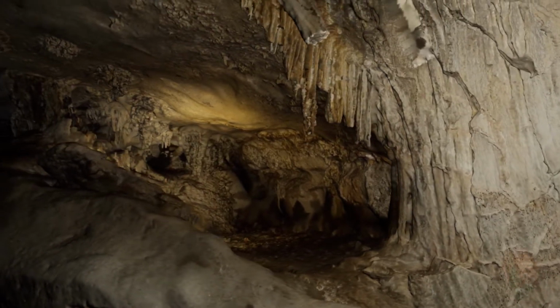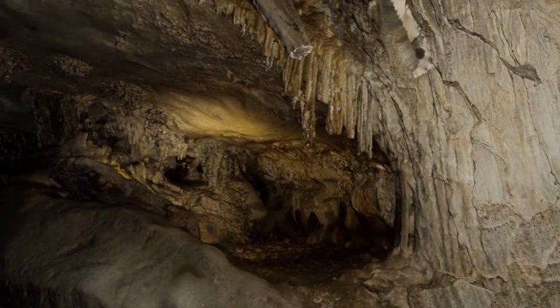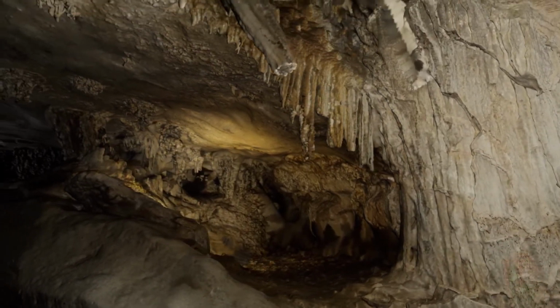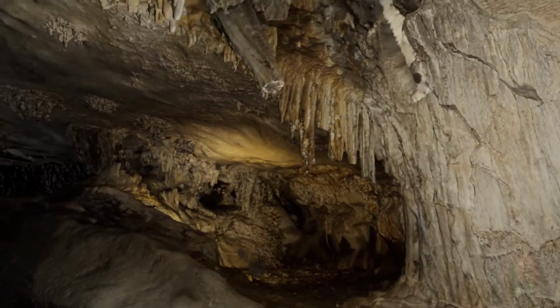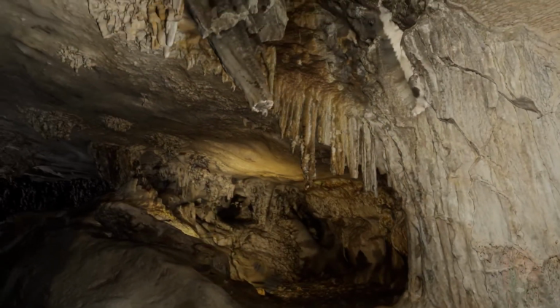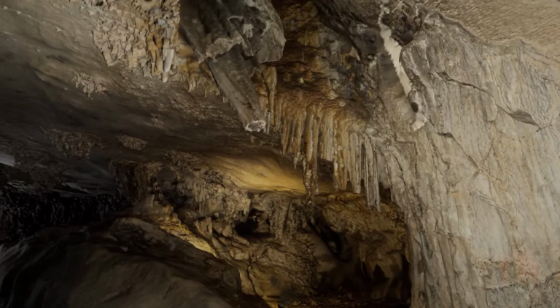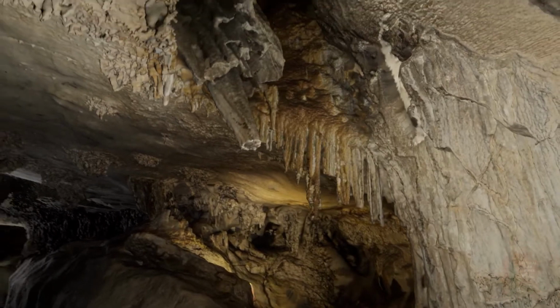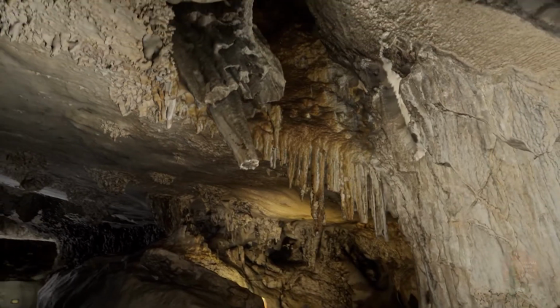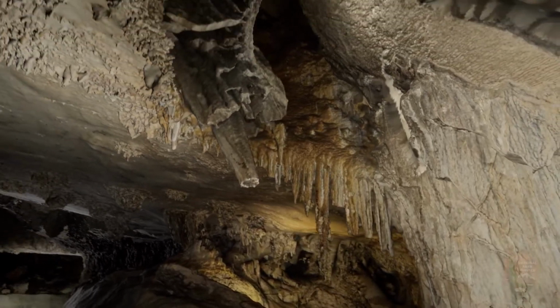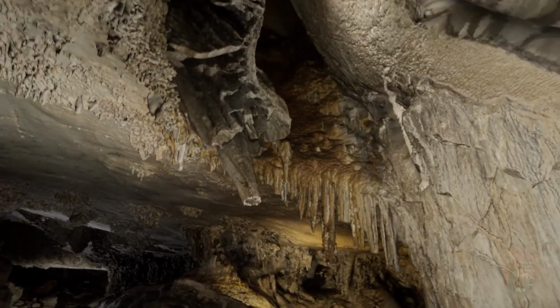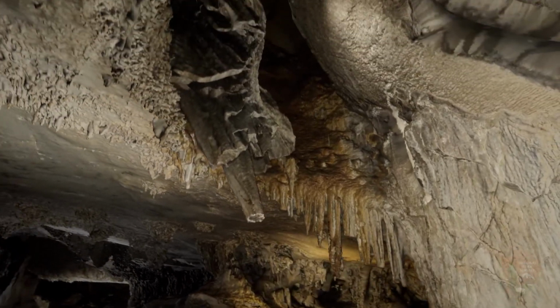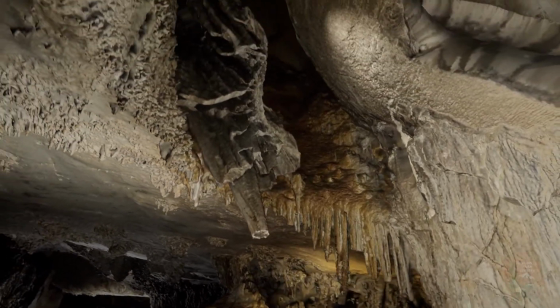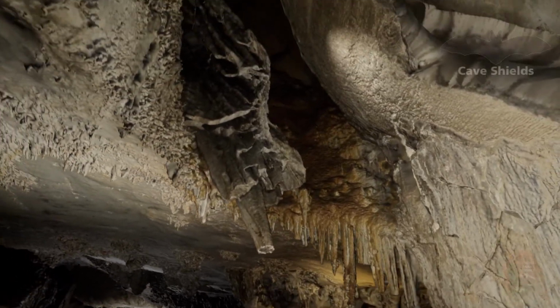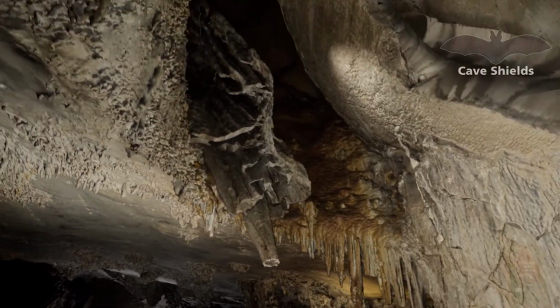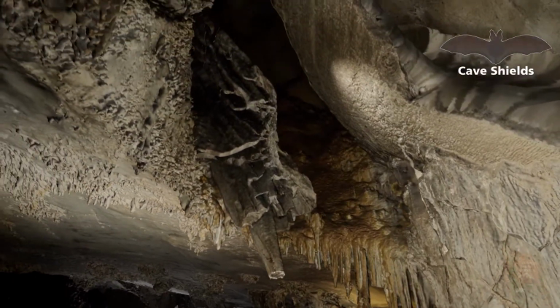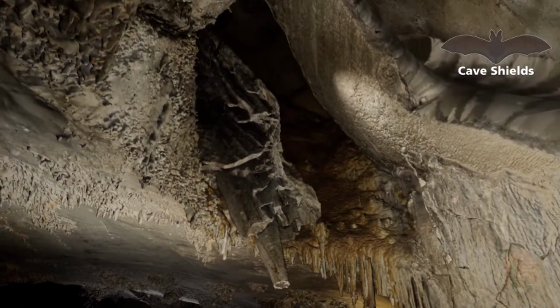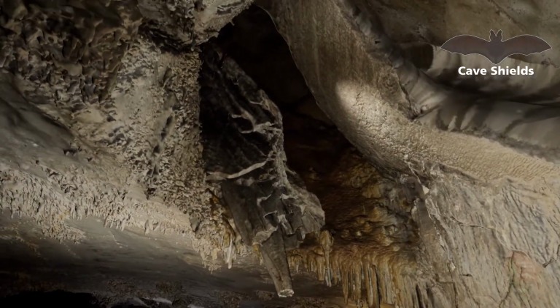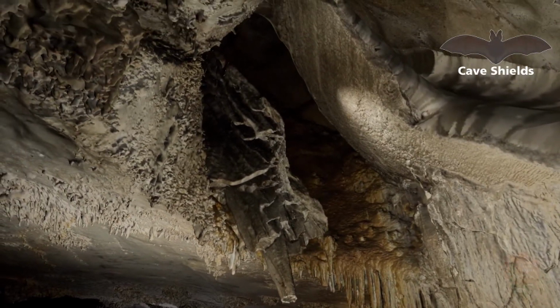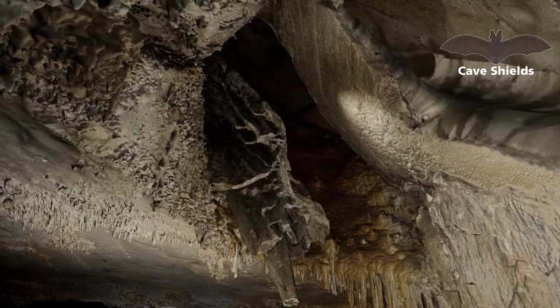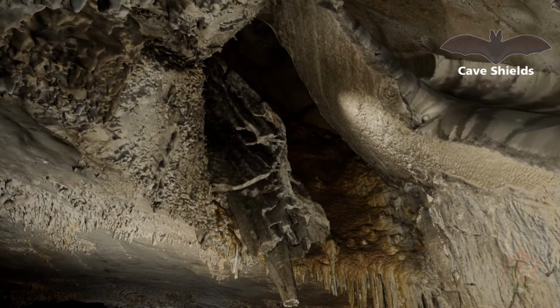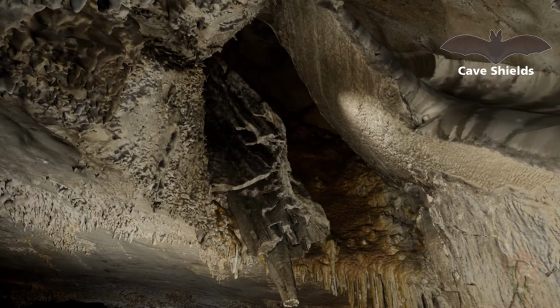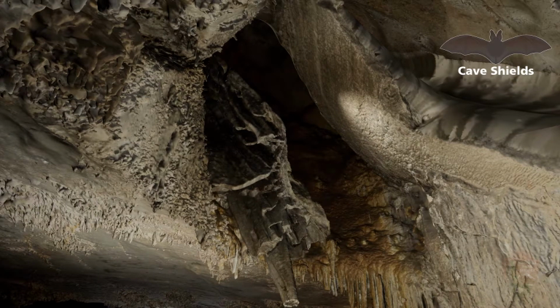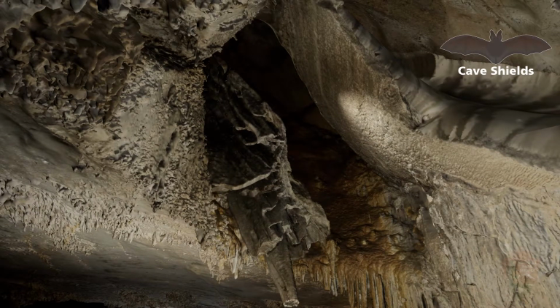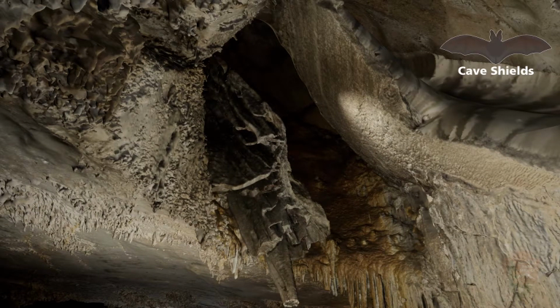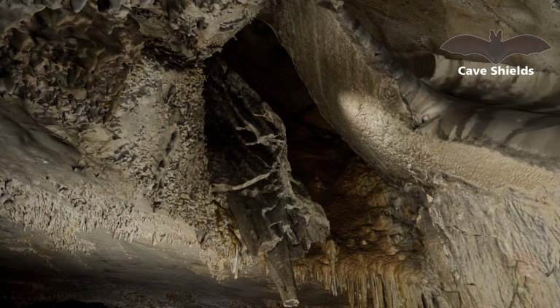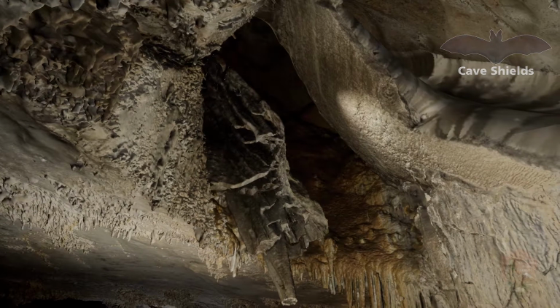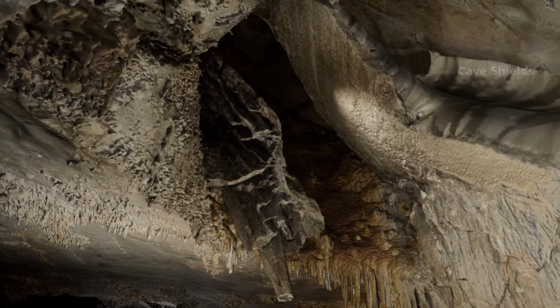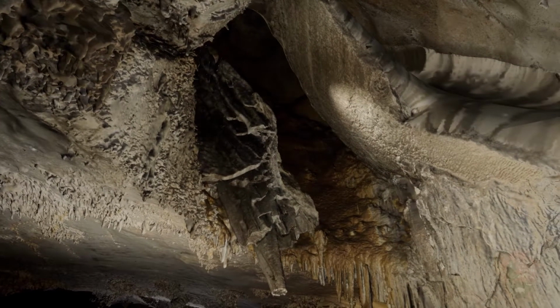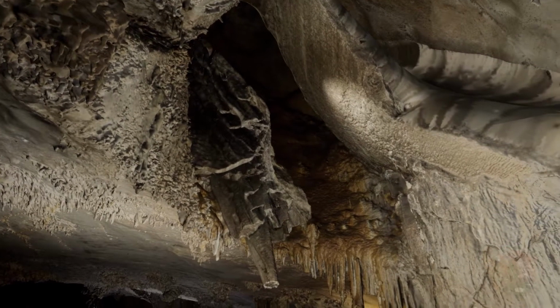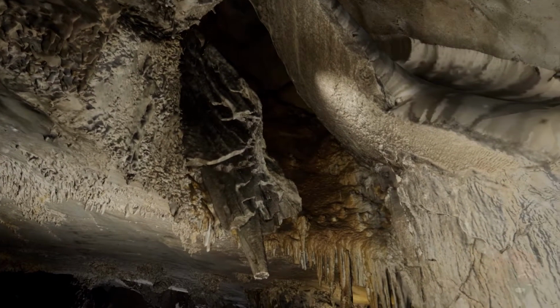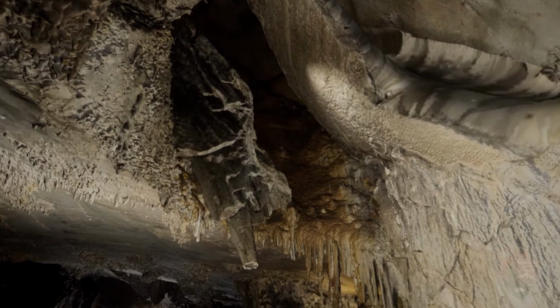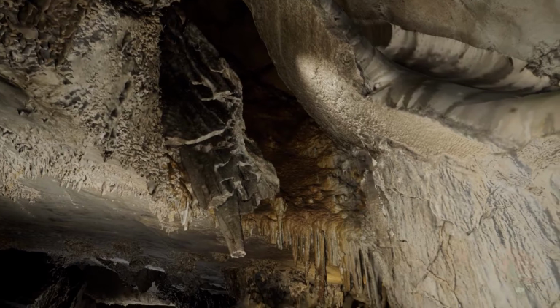Now we can see one of the cave's largest shield speleothems. Click on the bat in the upper right for a cave shields video. We see a big, rounded, broken cave shield approximately ten feet across.